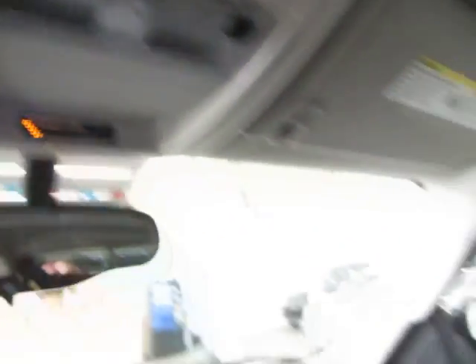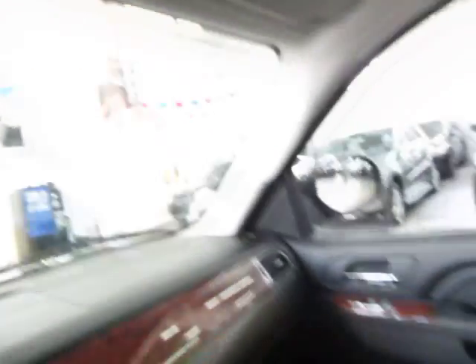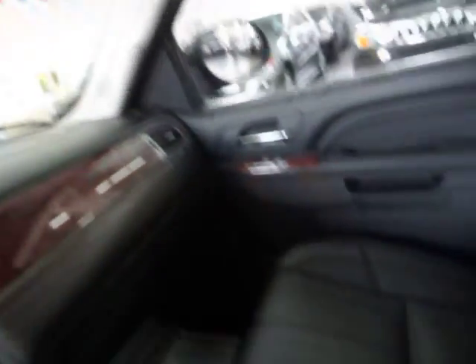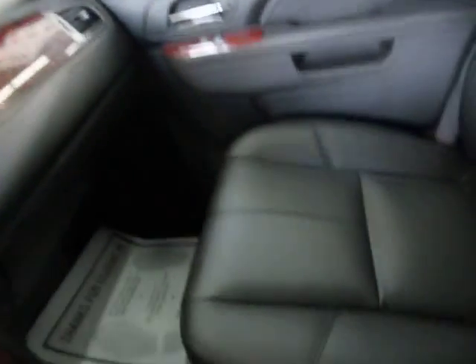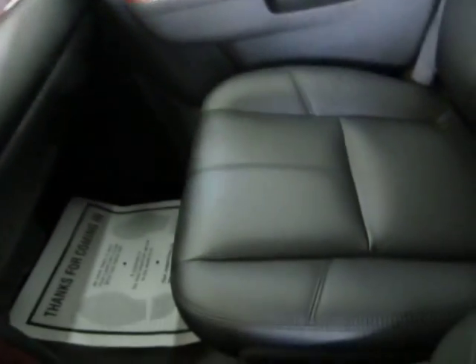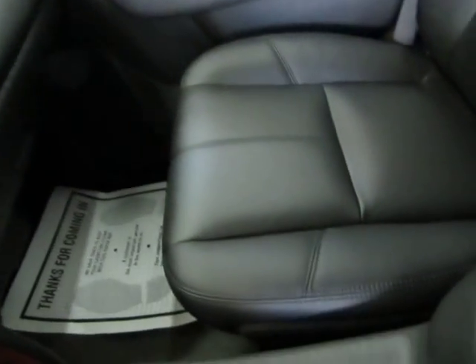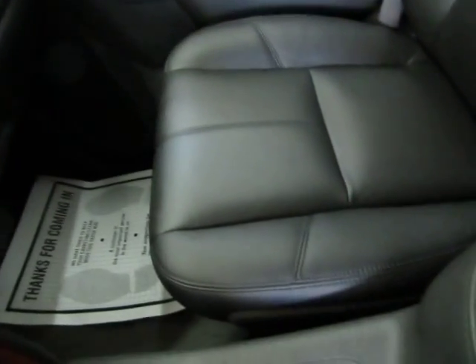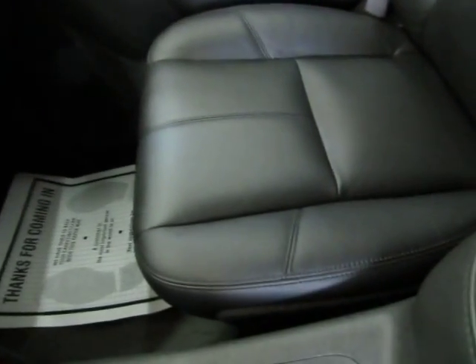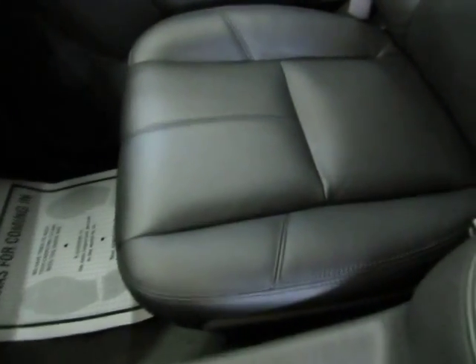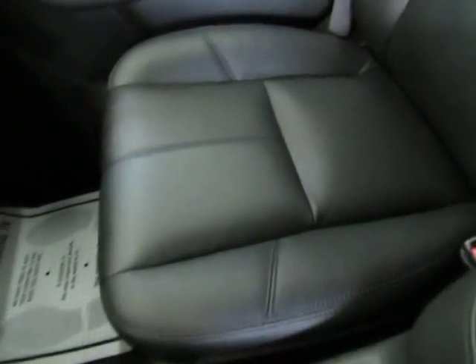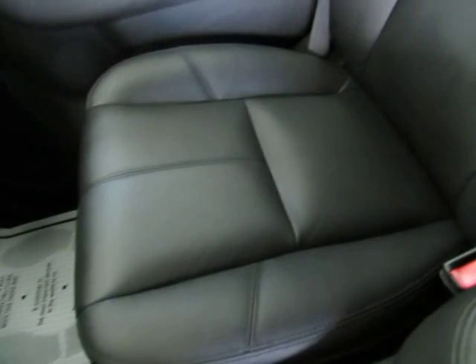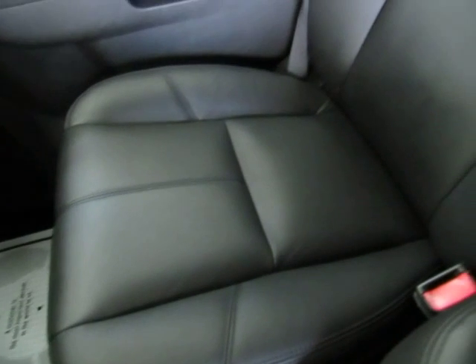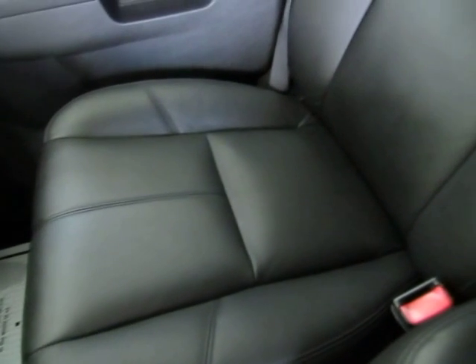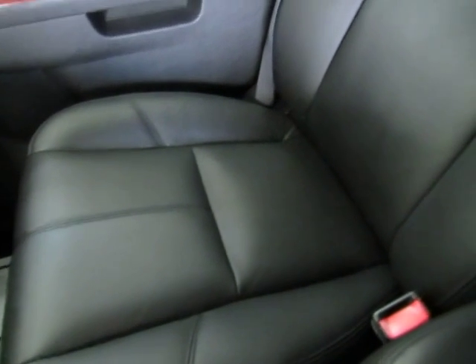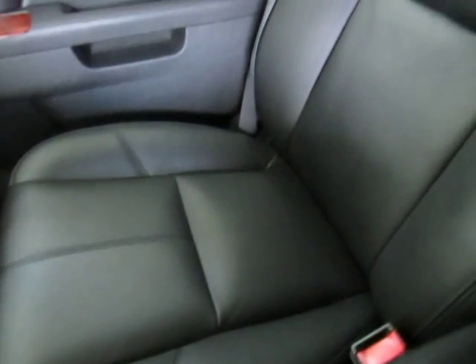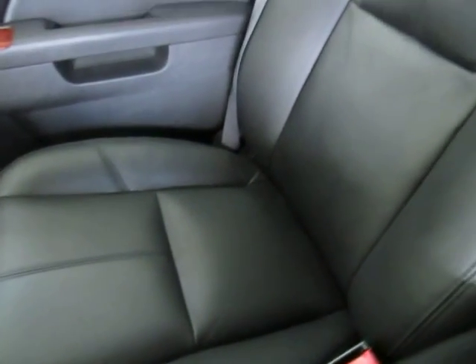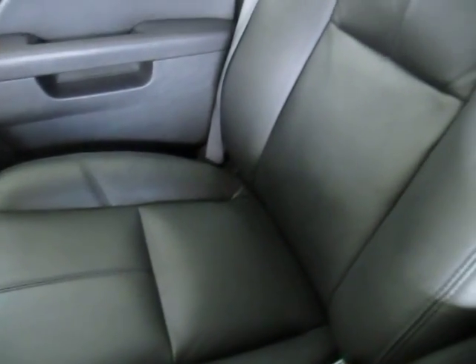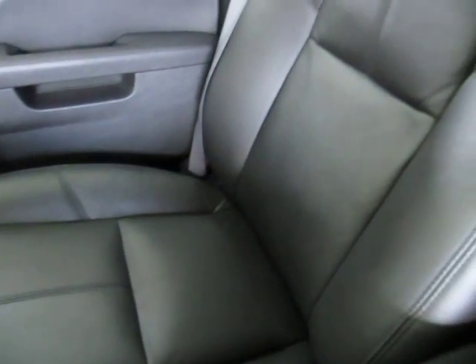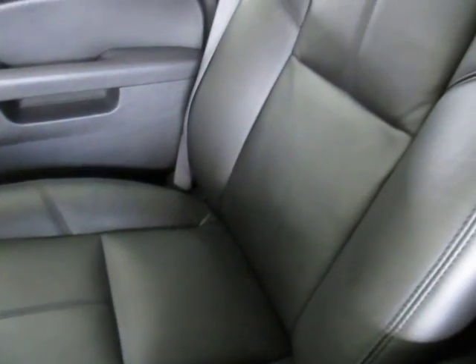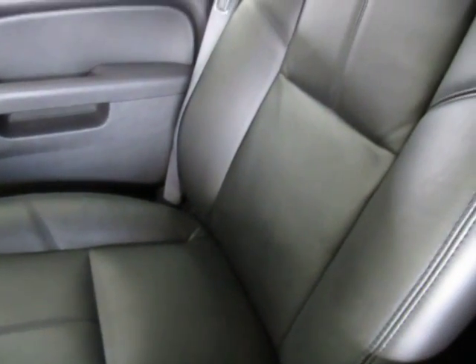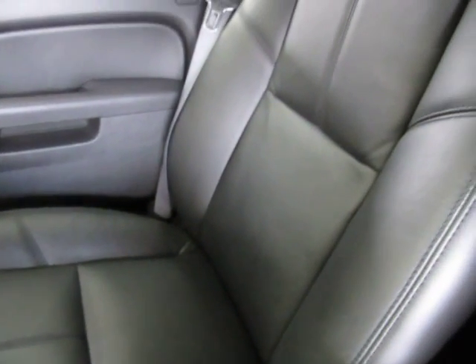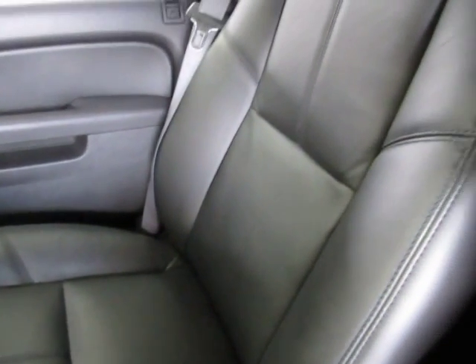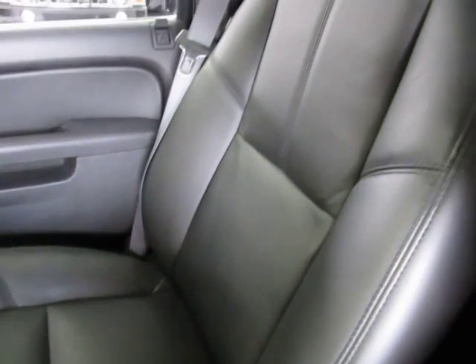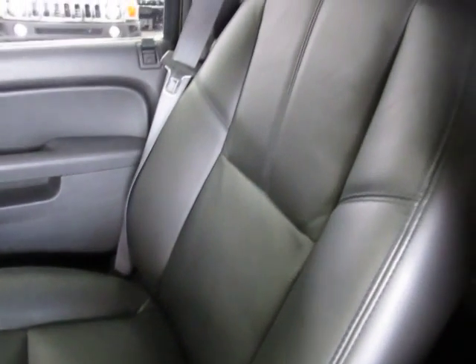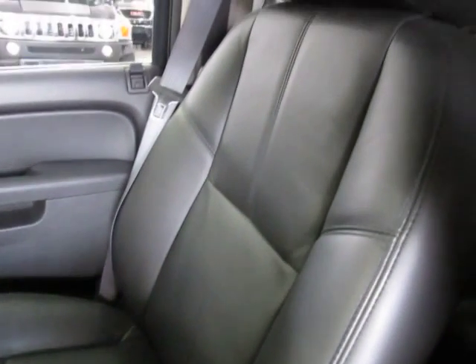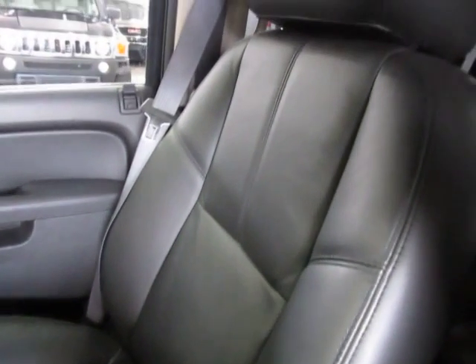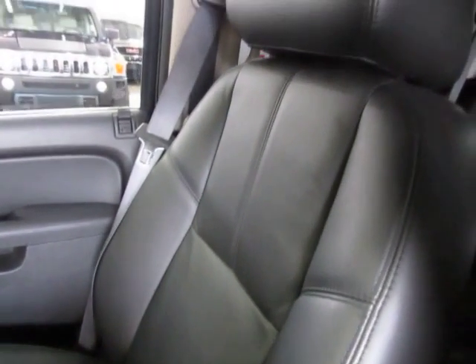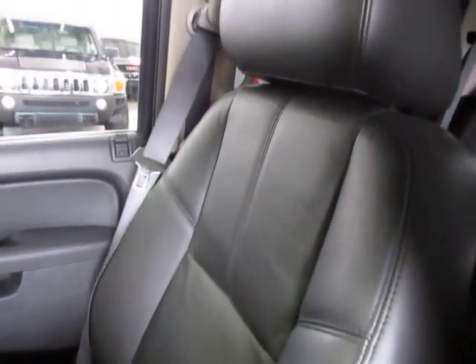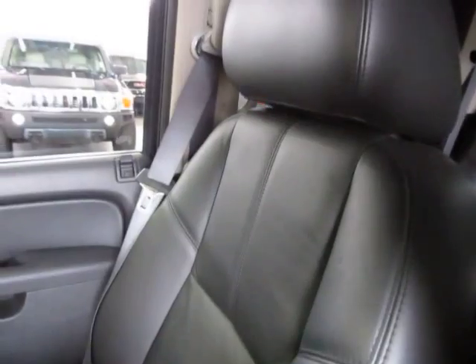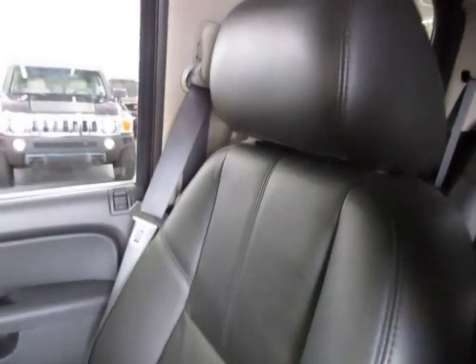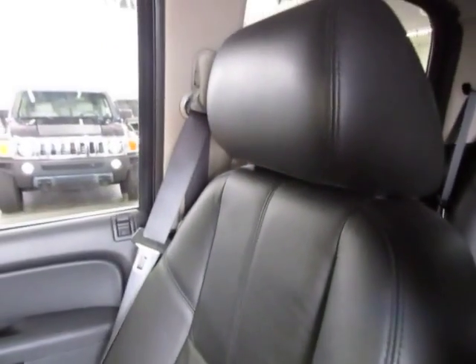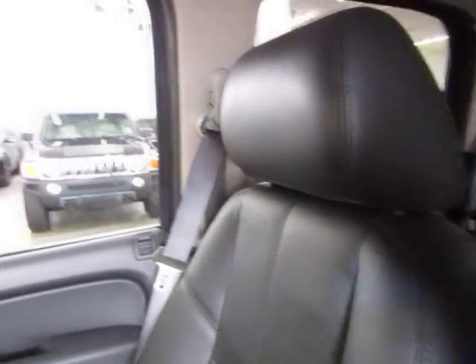Let me pan over the passenger seating area so you can see it's in great shape — no cuts, no tears, no burn holes. The car is in really, really nice shape. Whoever had it took real good care of it.